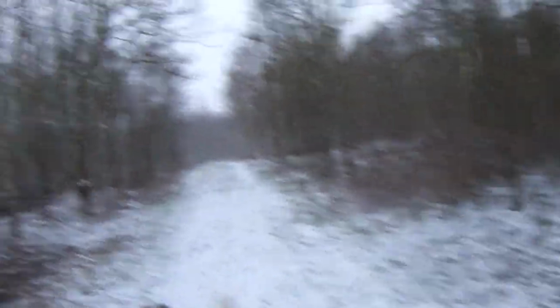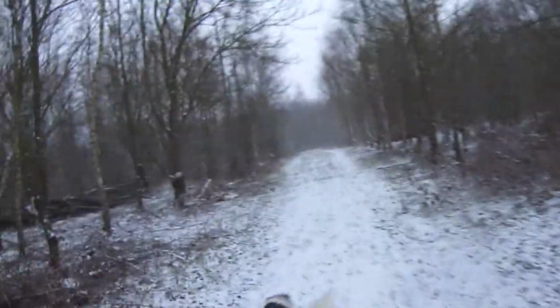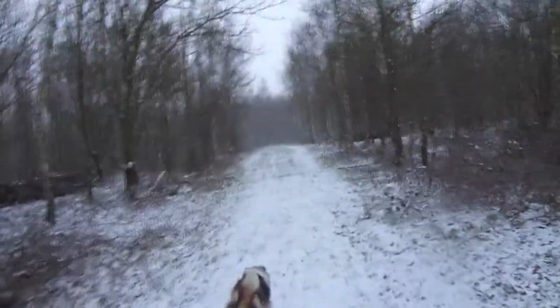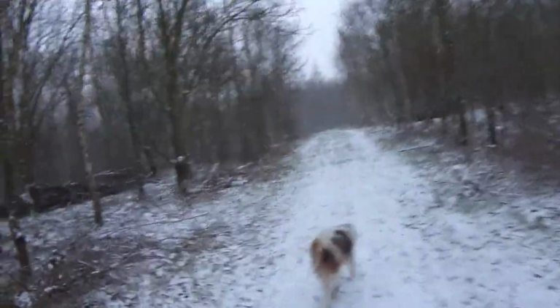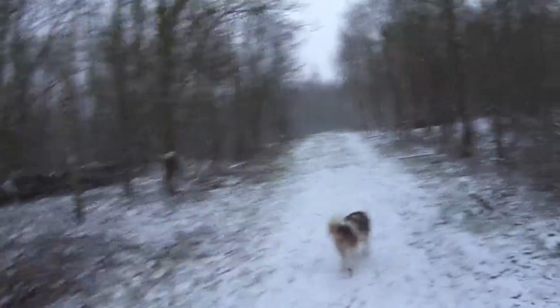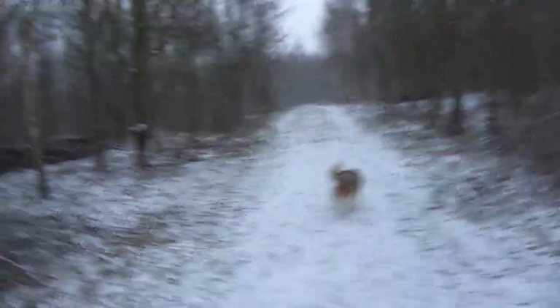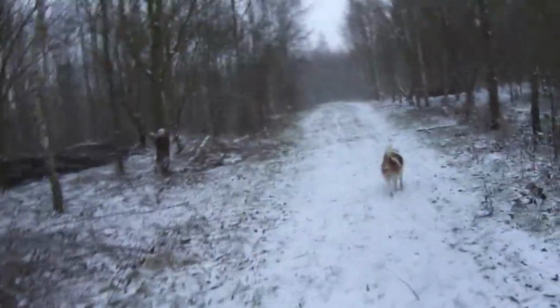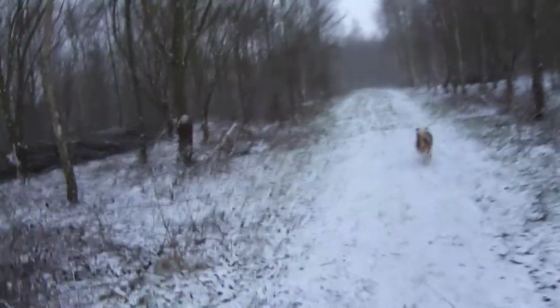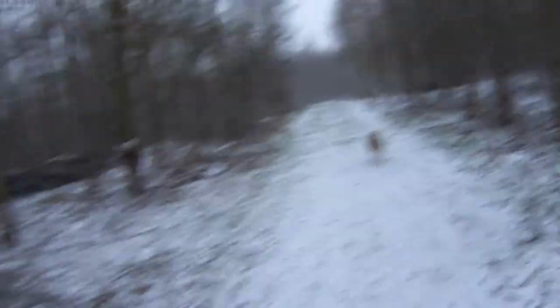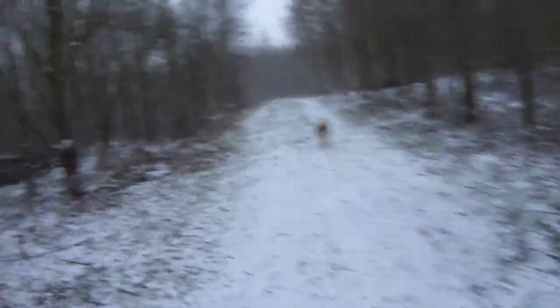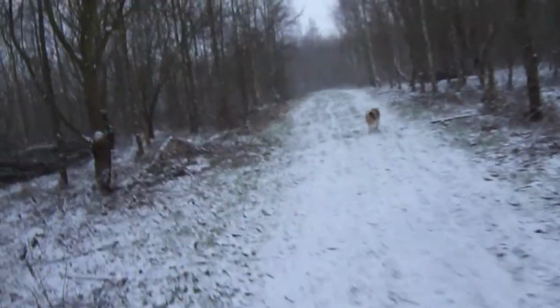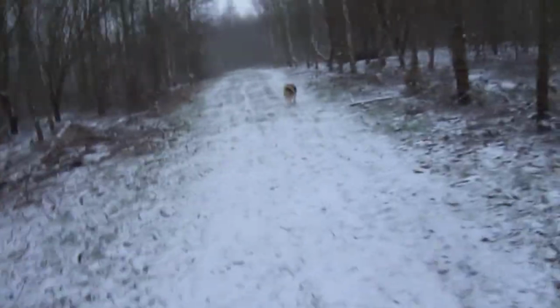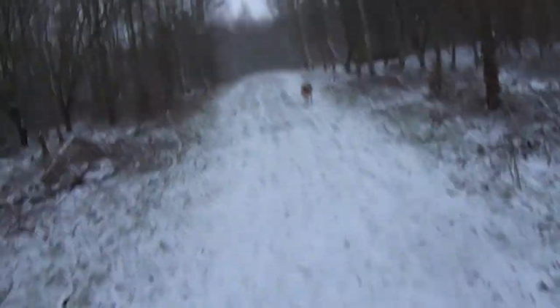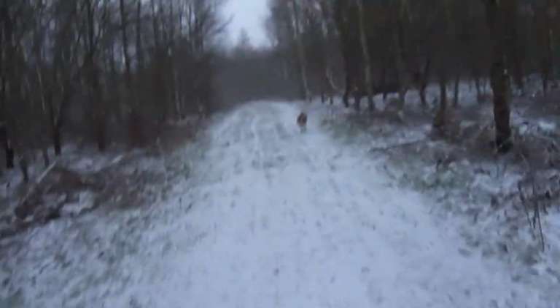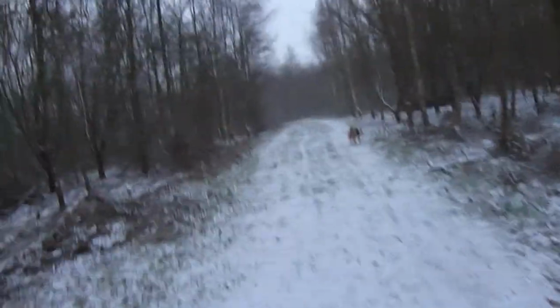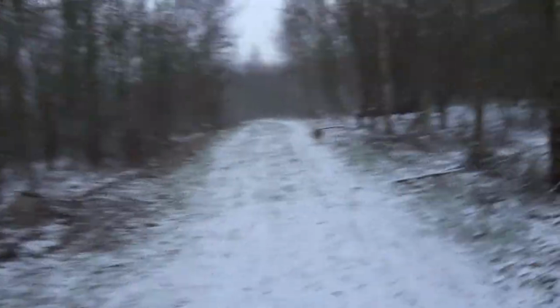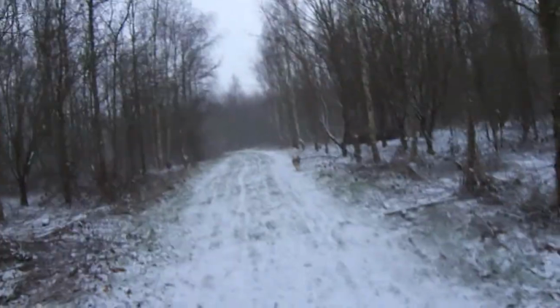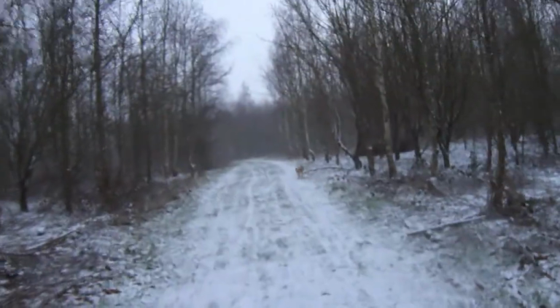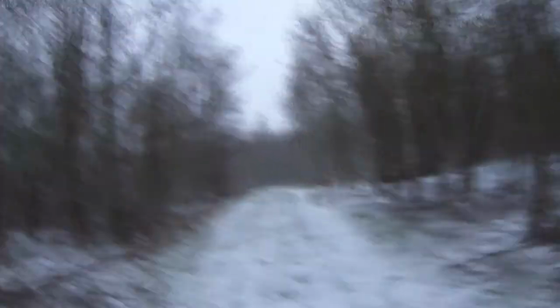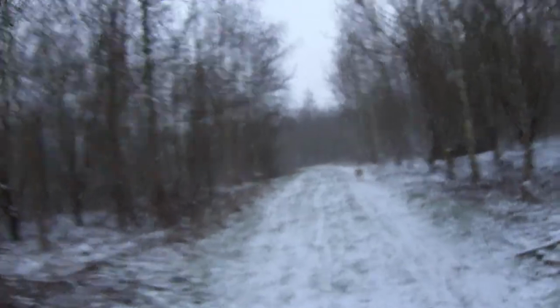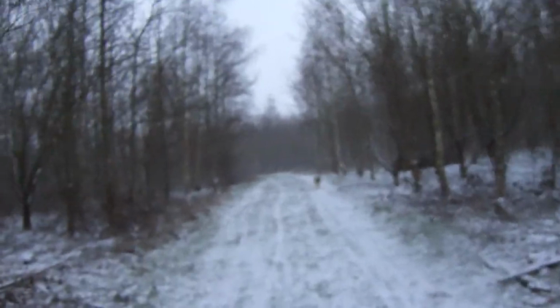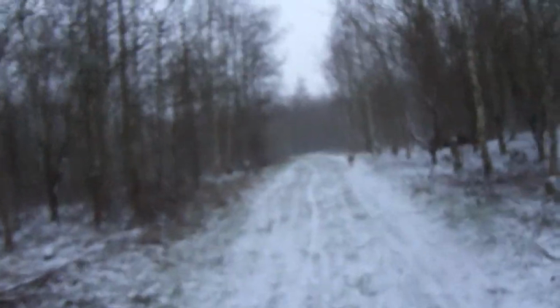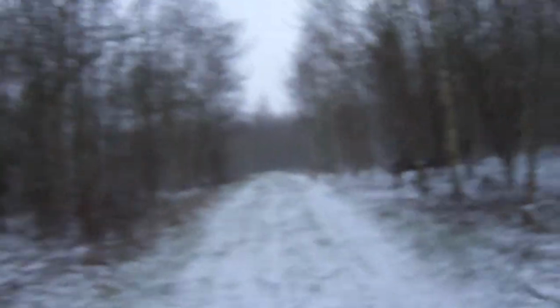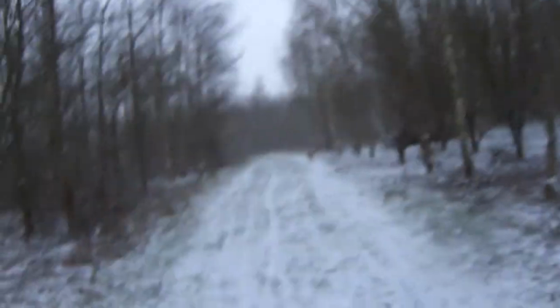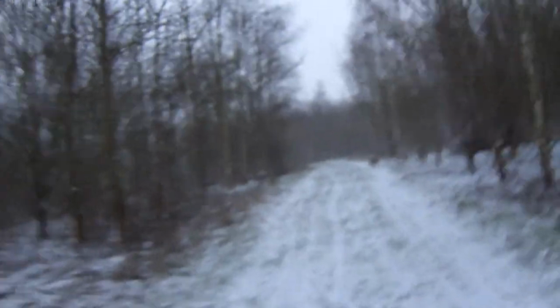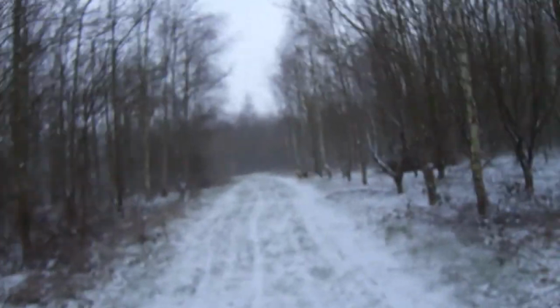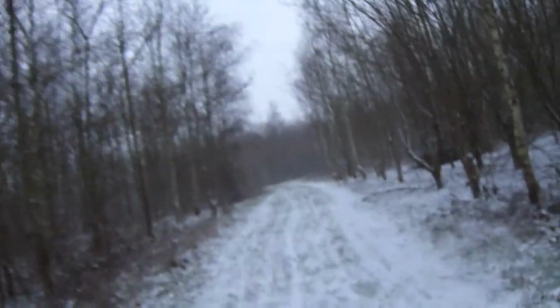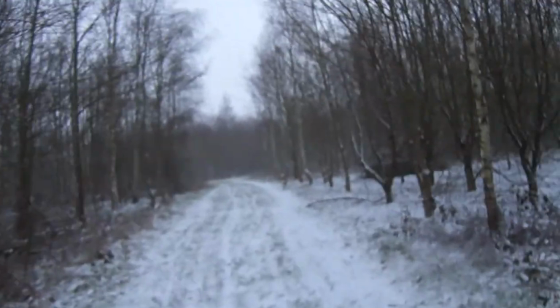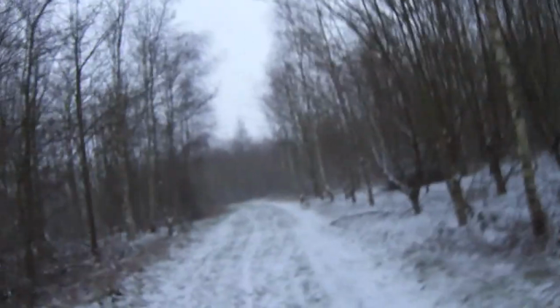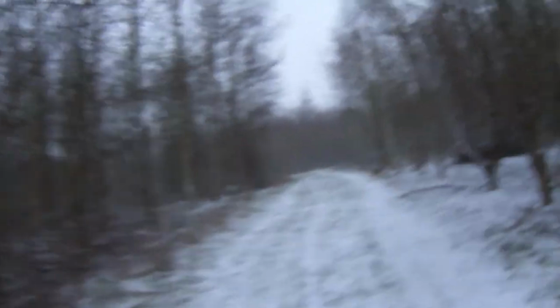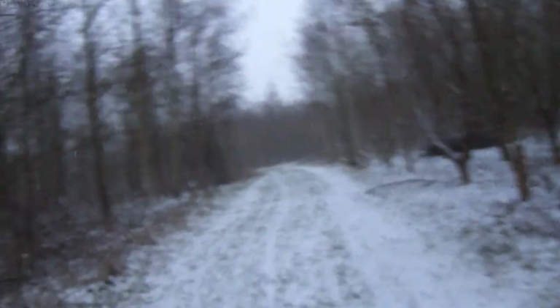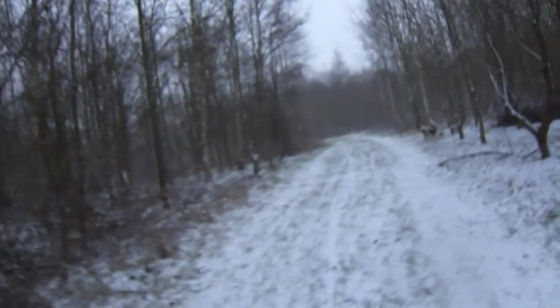Trees, just trees and pathways over here. And snow. I'm going now to put my hands in my pocket. Bye bye.